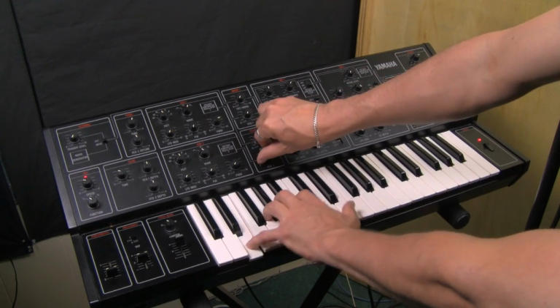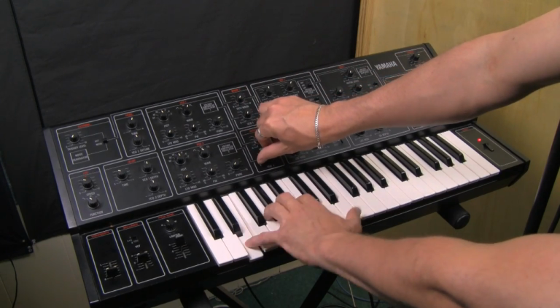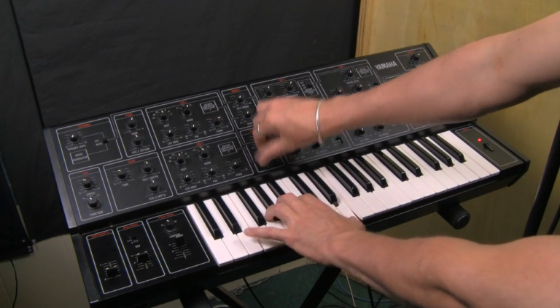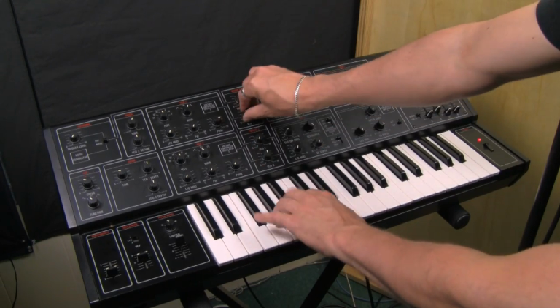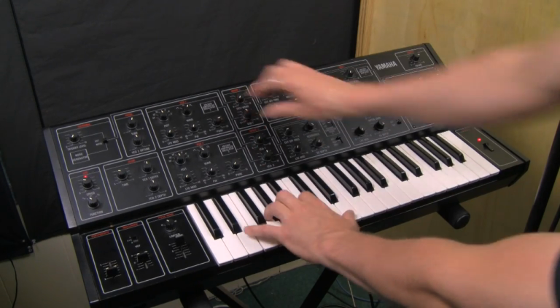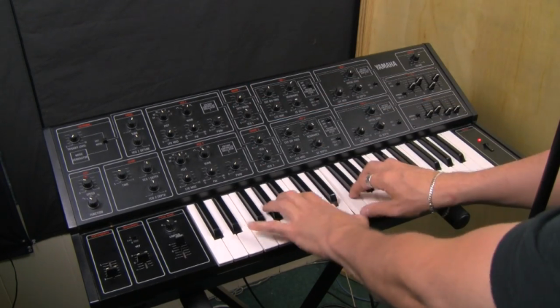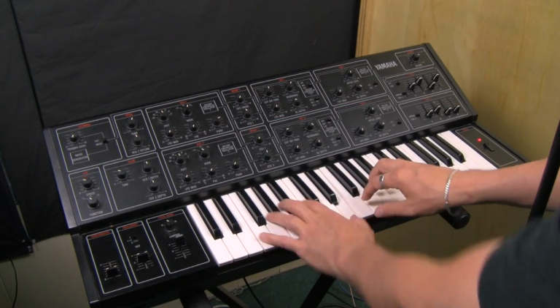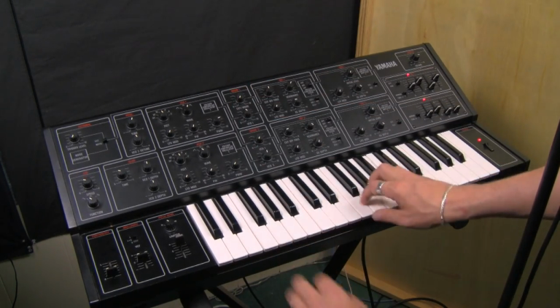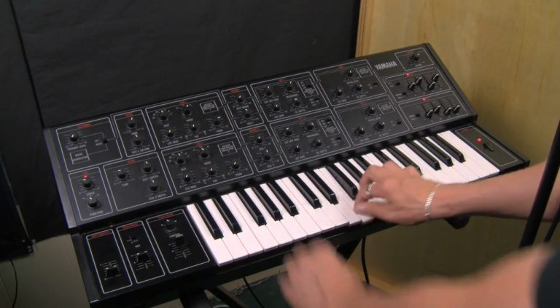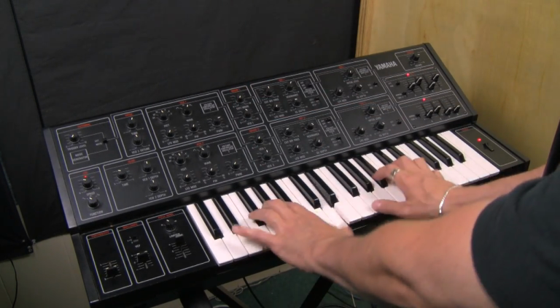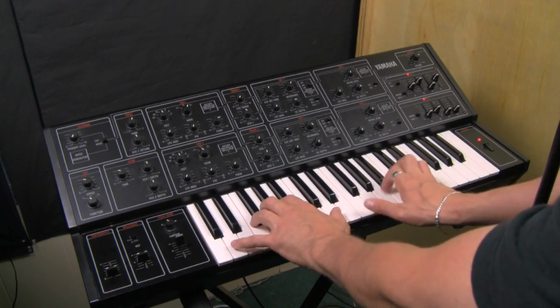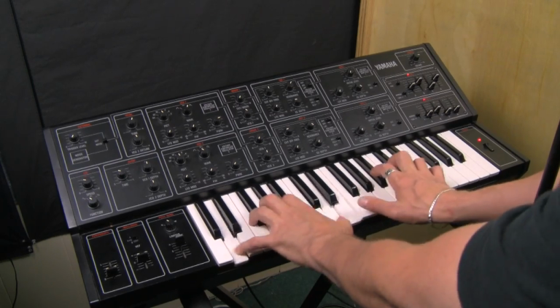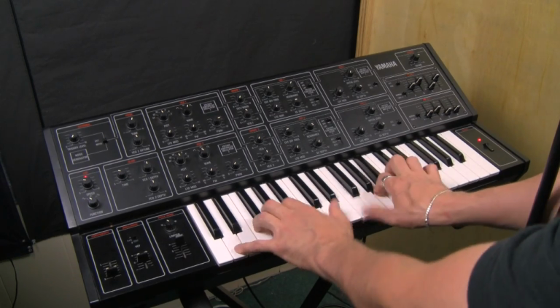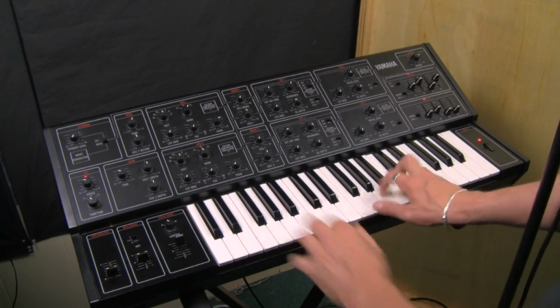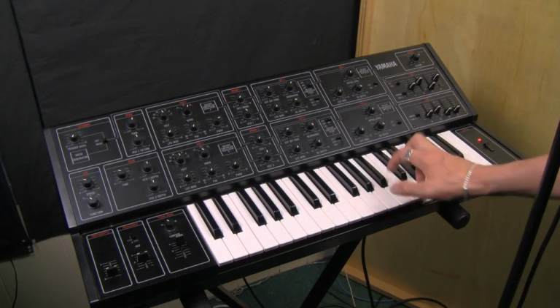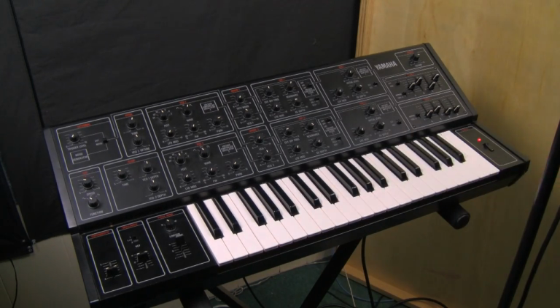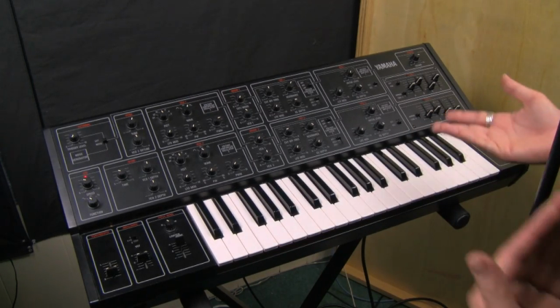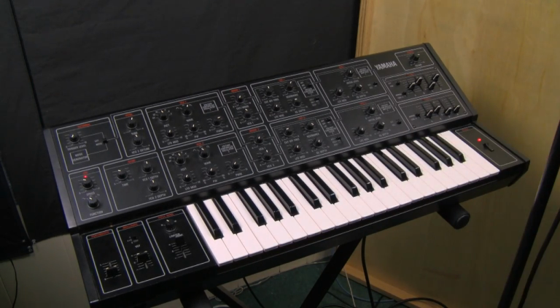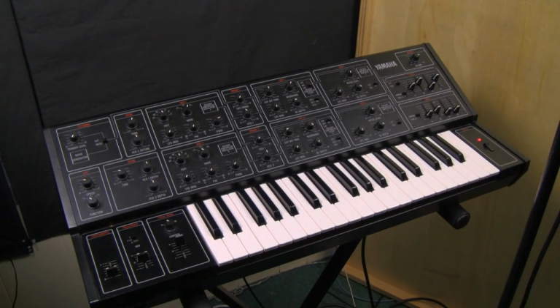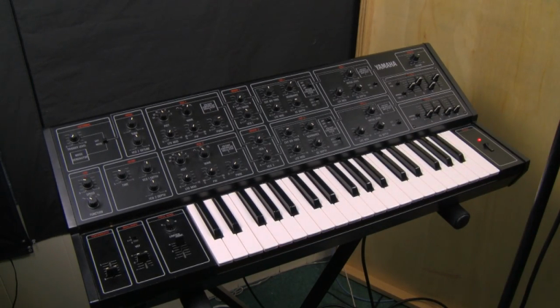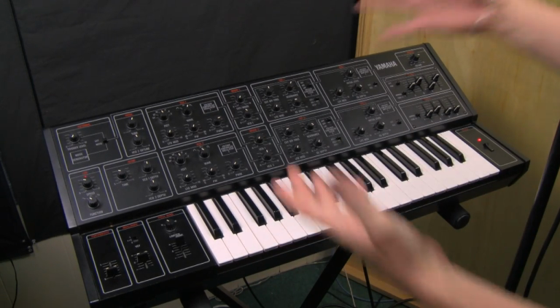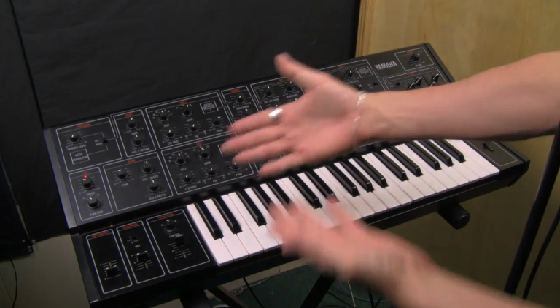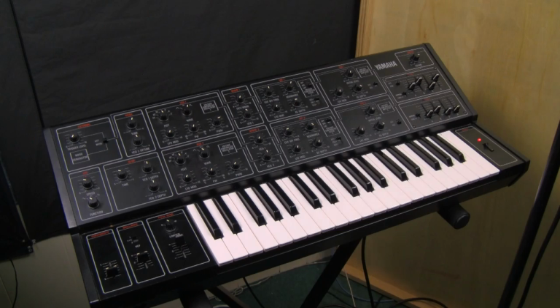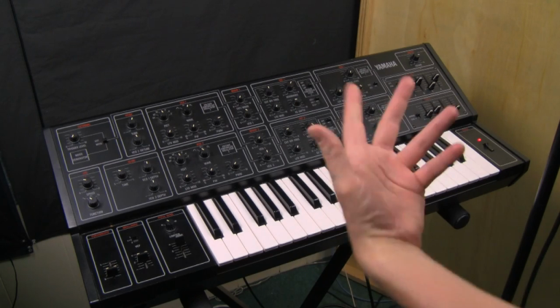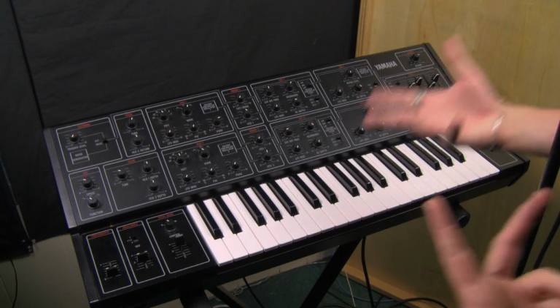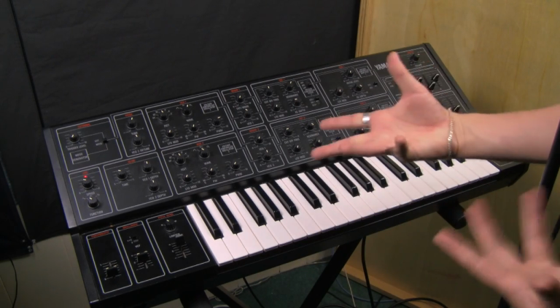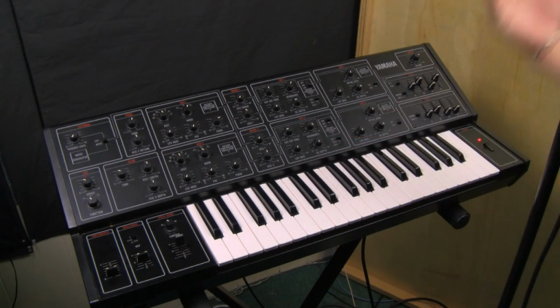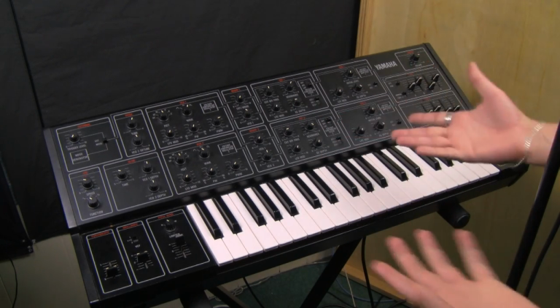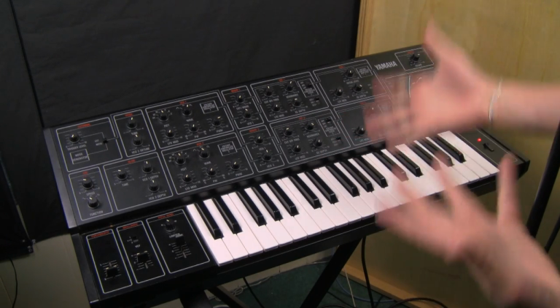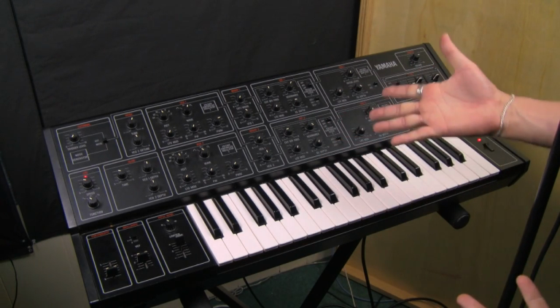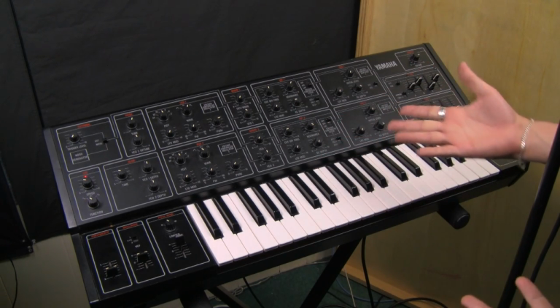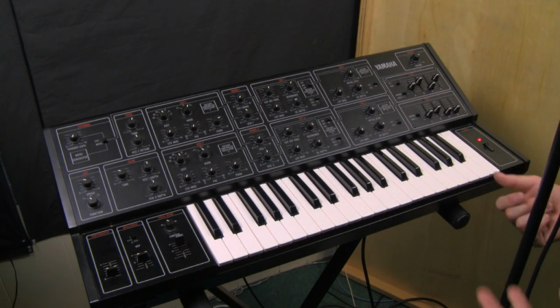That's the great strength of the CS-15. I just wanted to demonstrate that with this sound — even though the sound wasn't thrilling — this is what this thing is capable of.